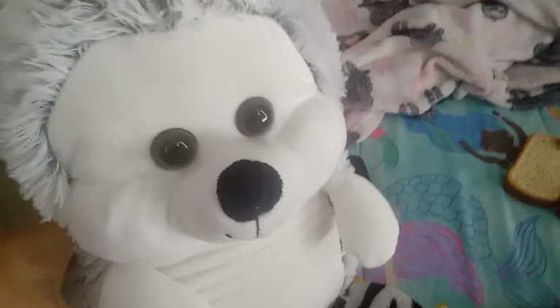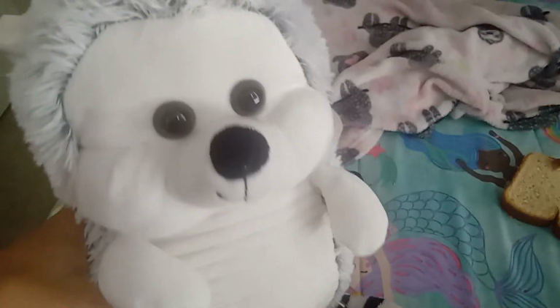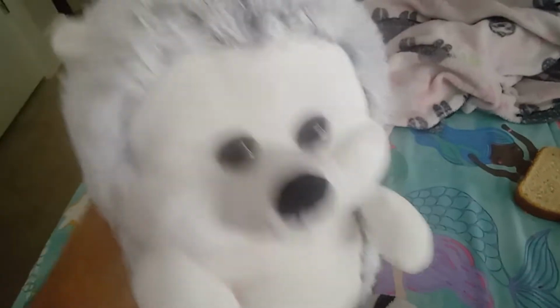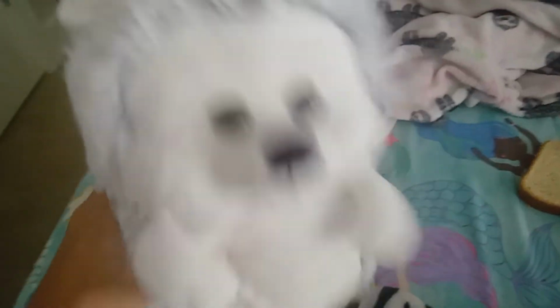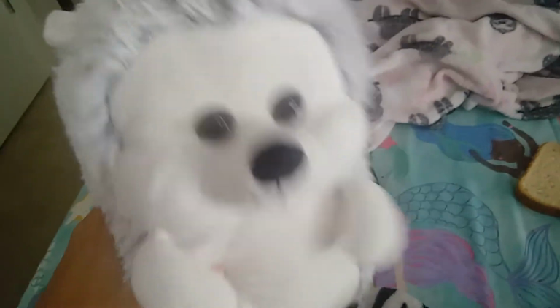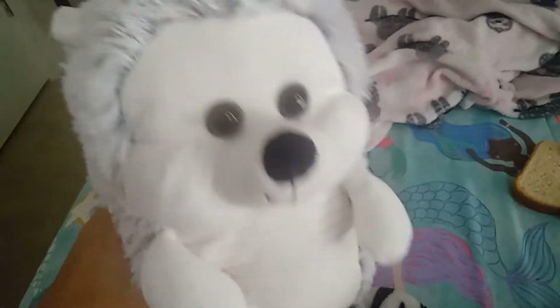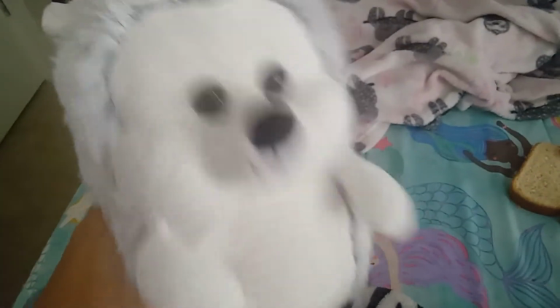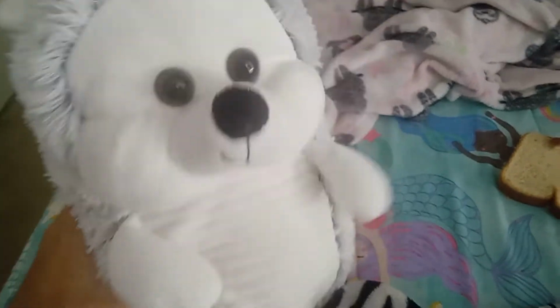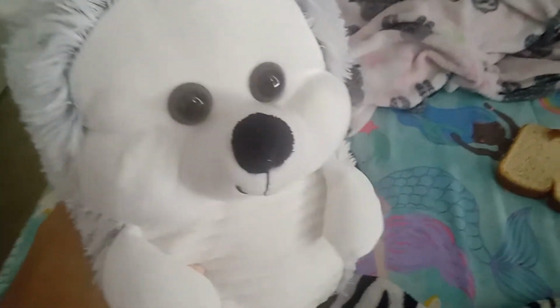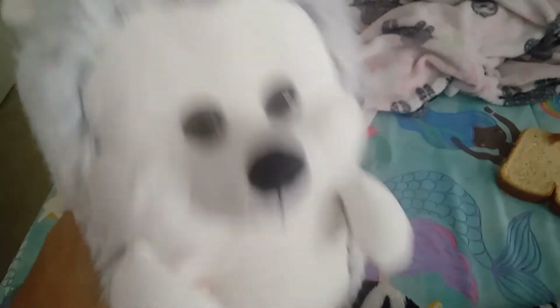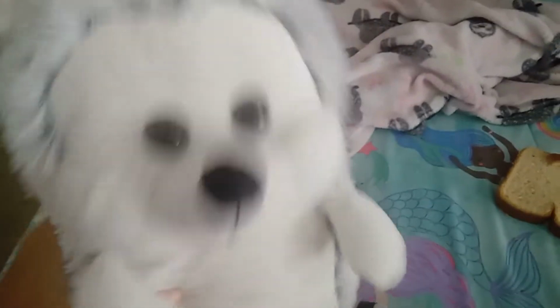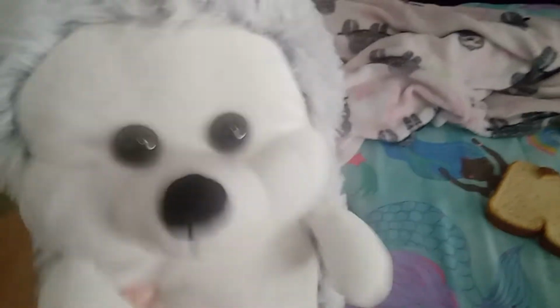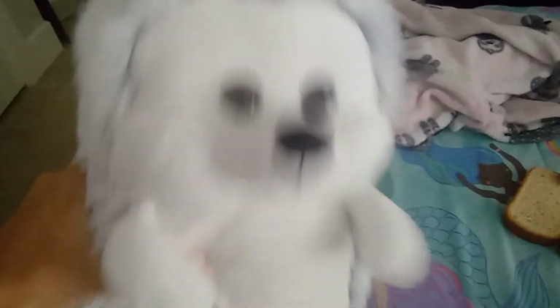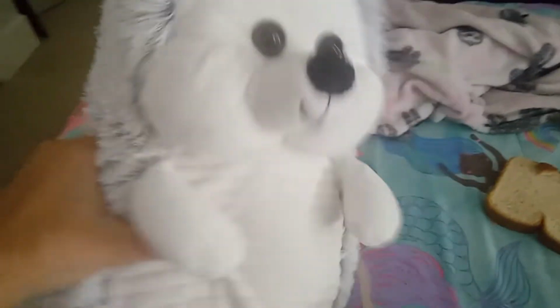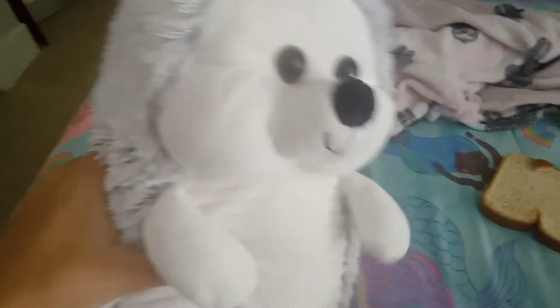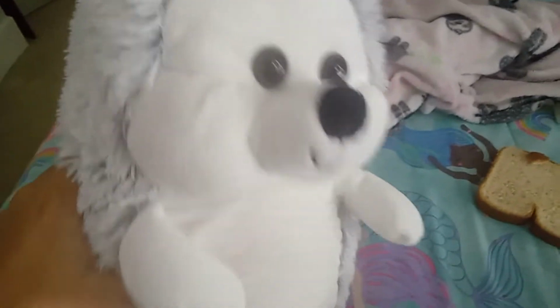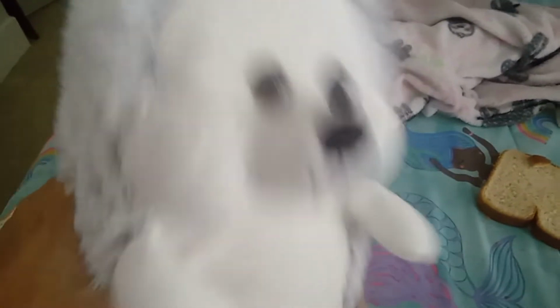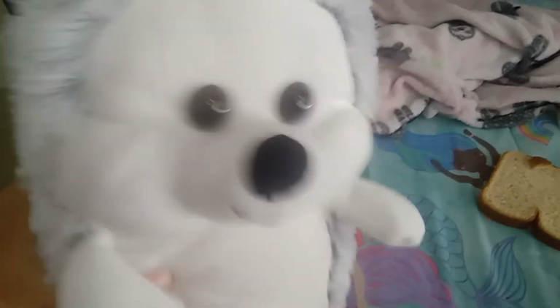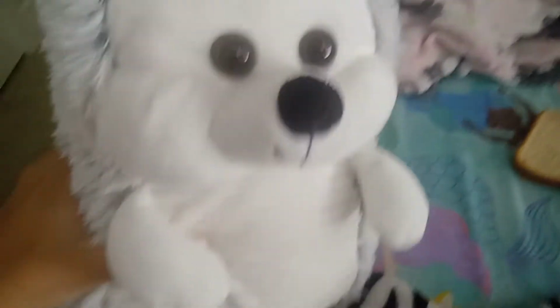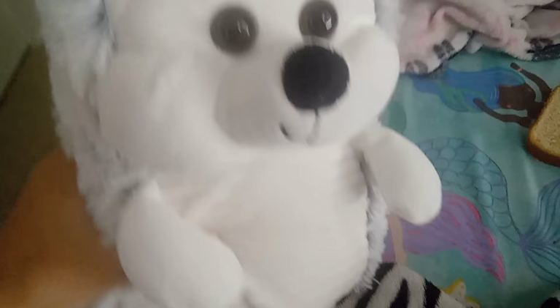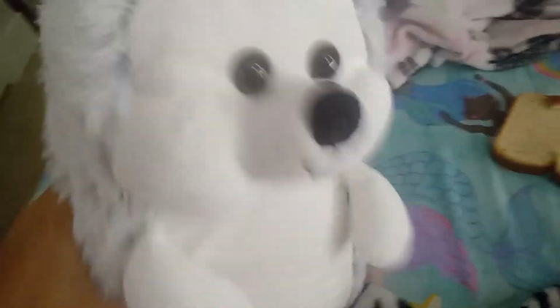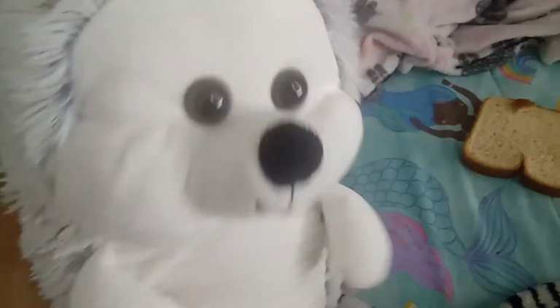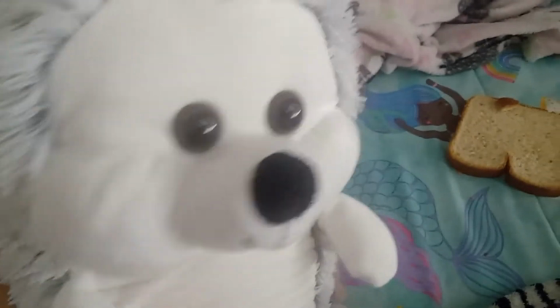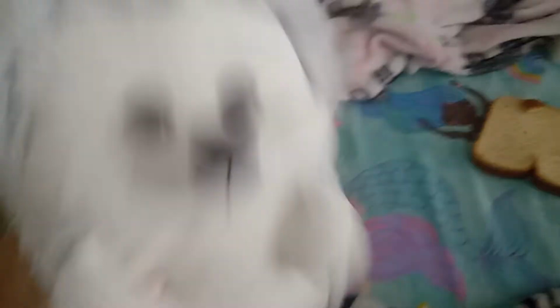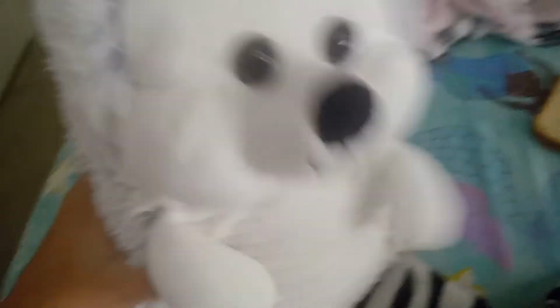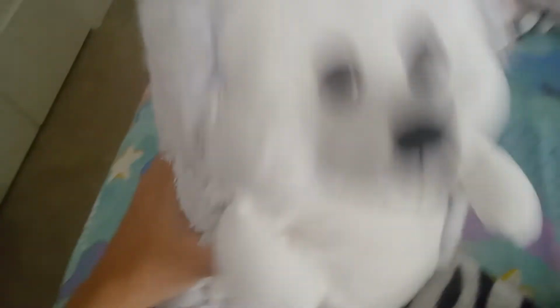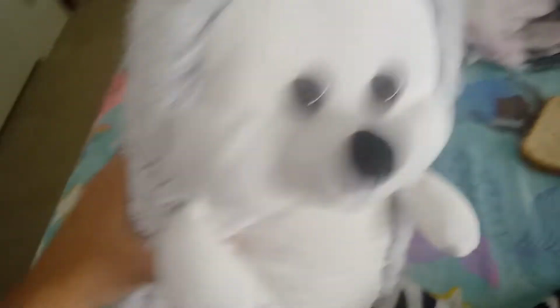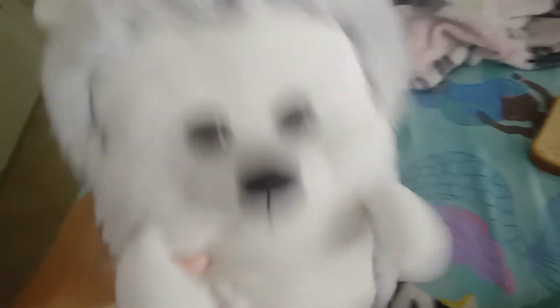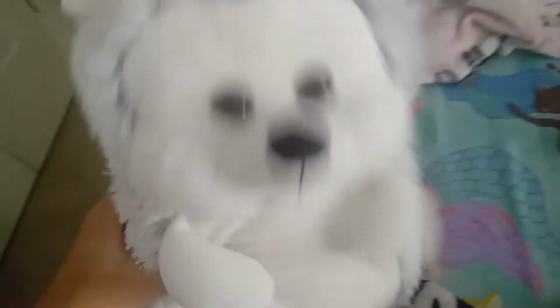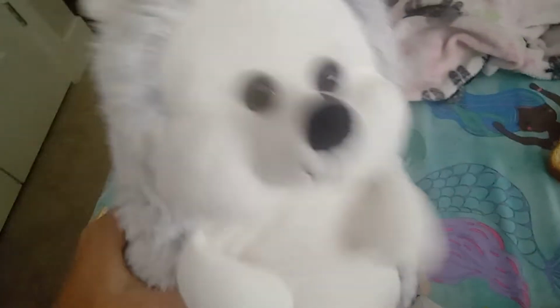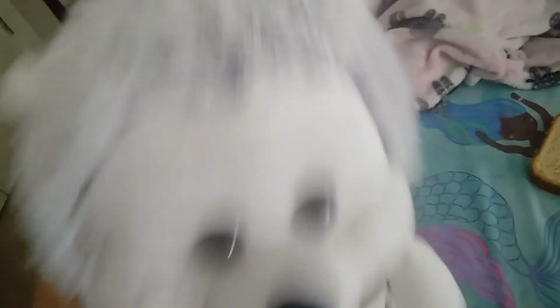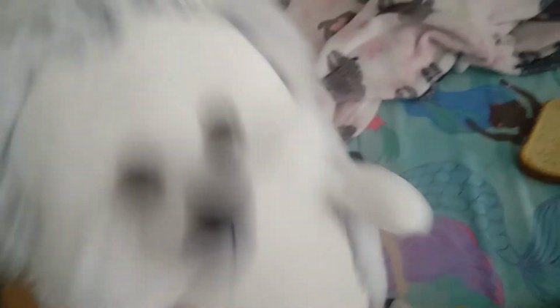Hi there, I'm the Cooking Porcupine and today I'm going to show you how to make a sandwich.